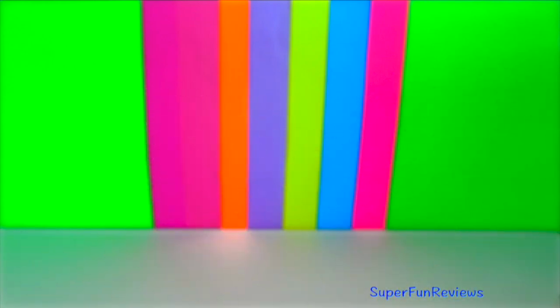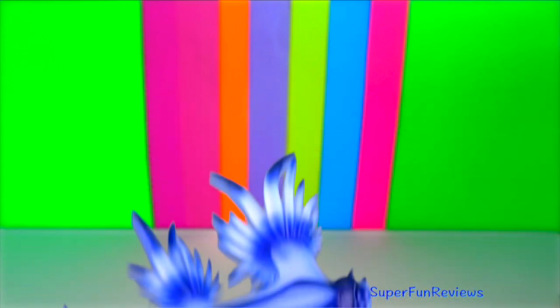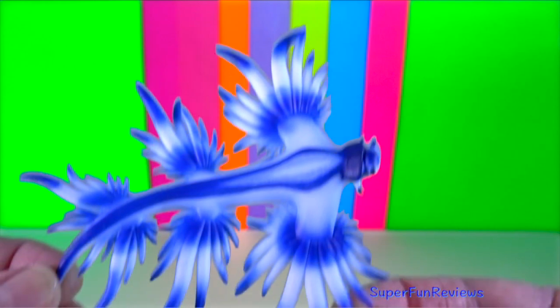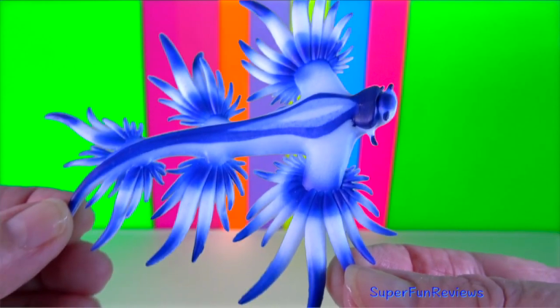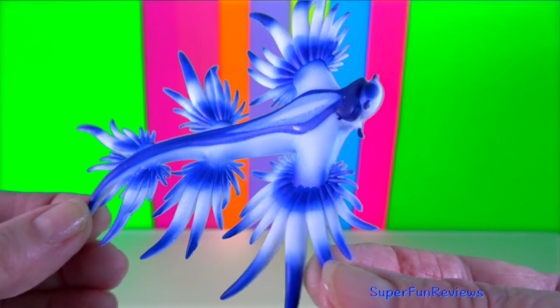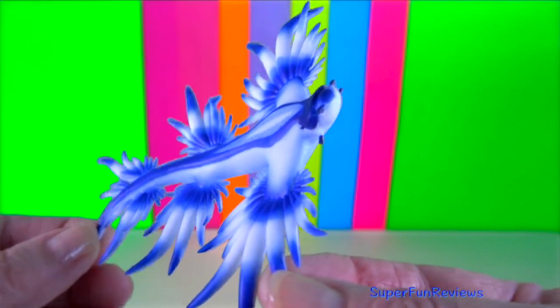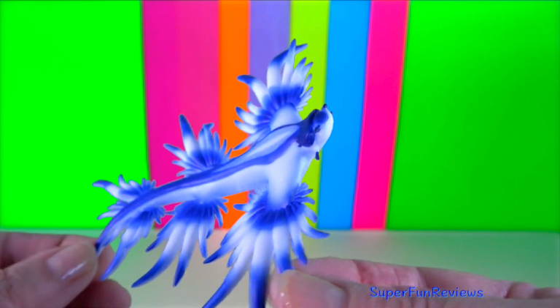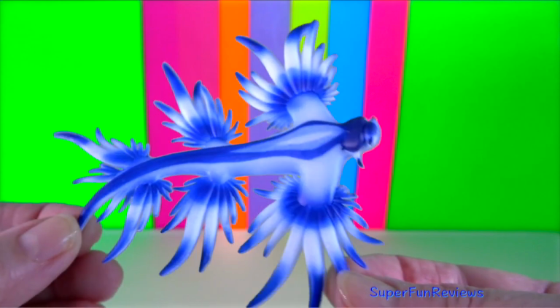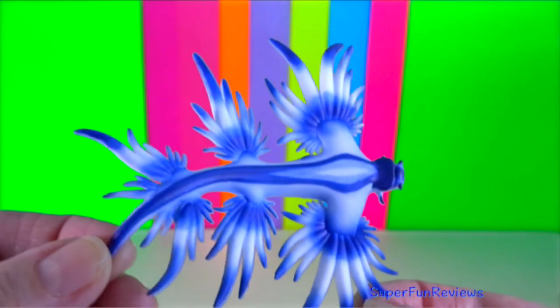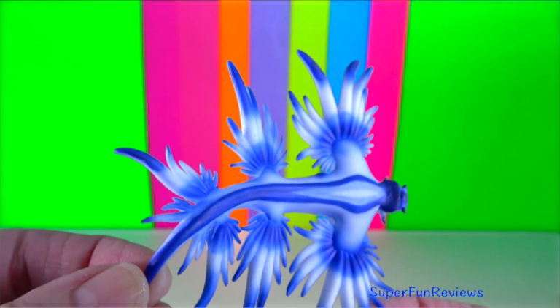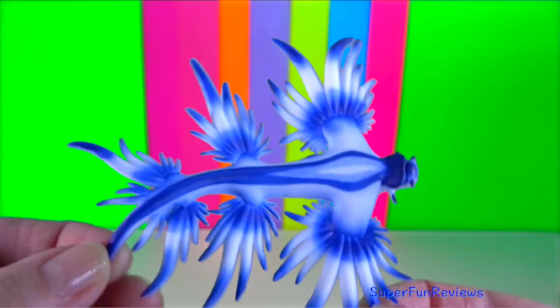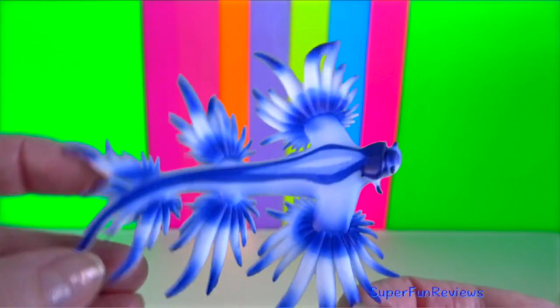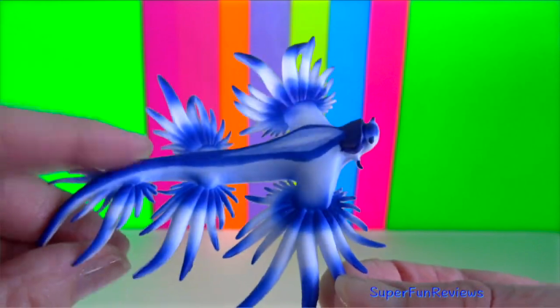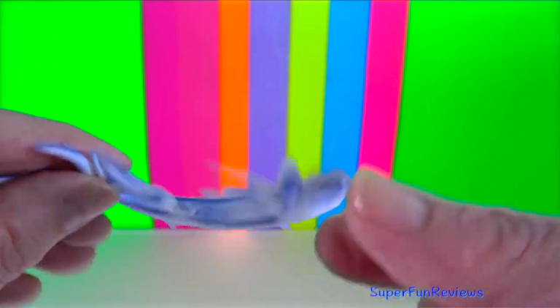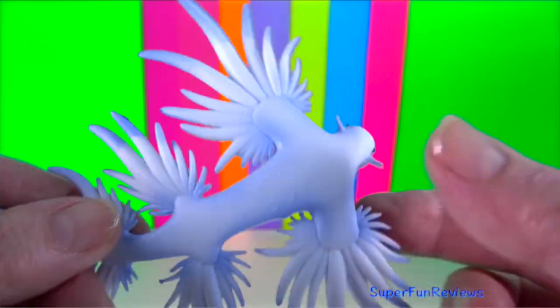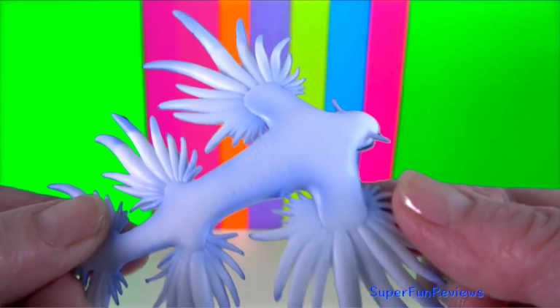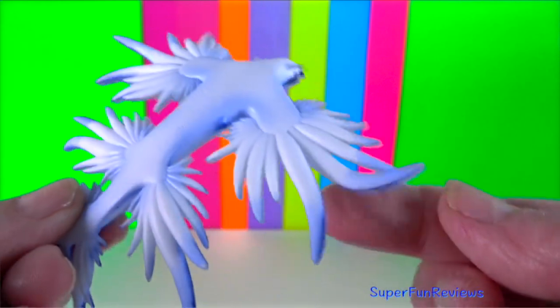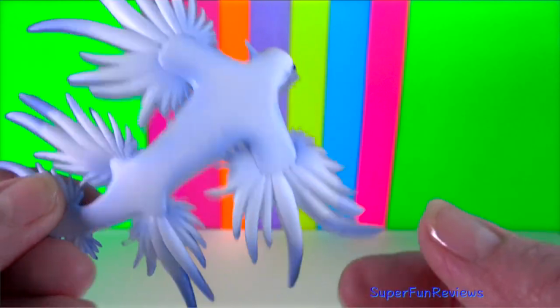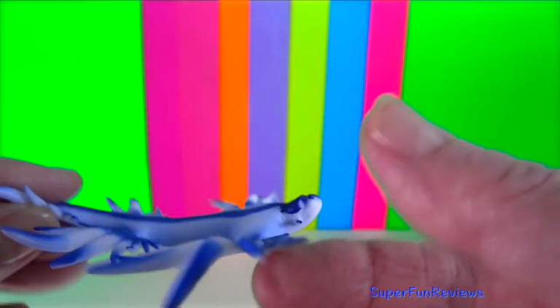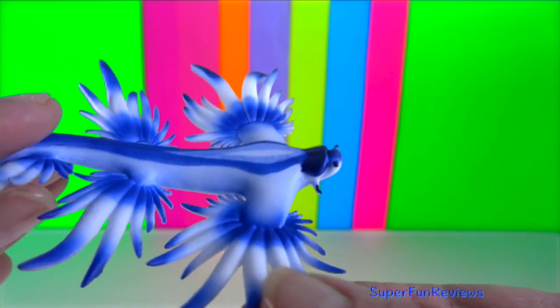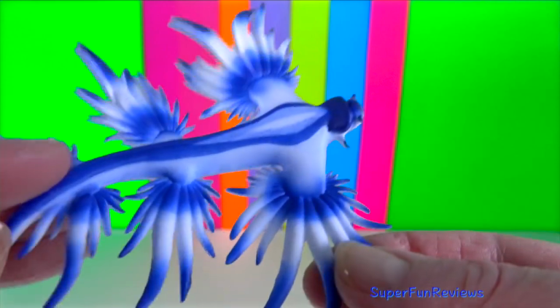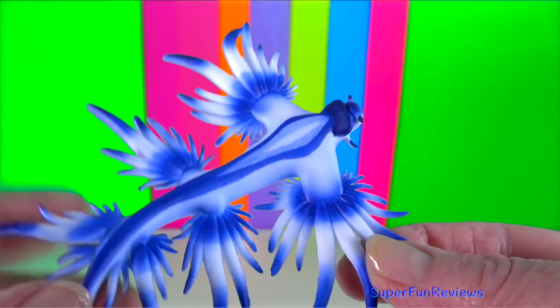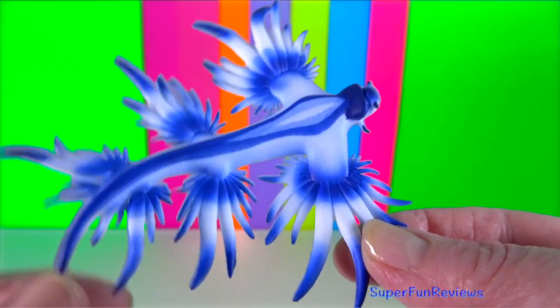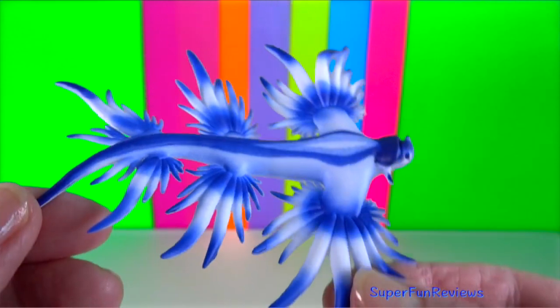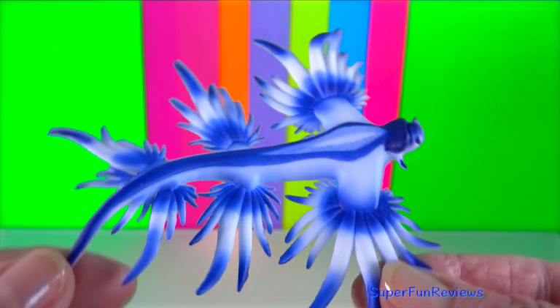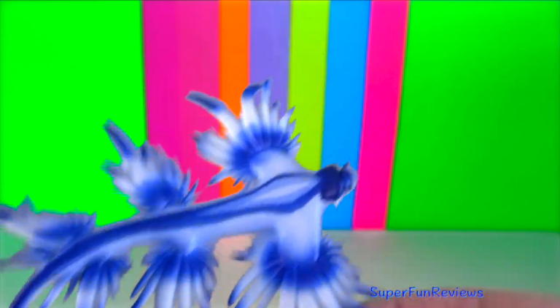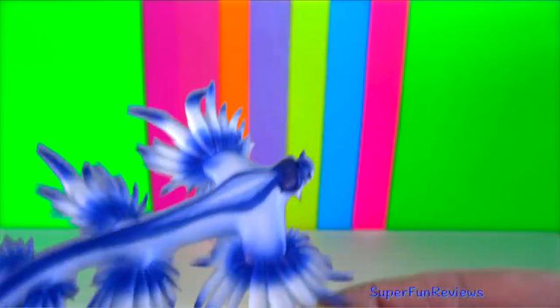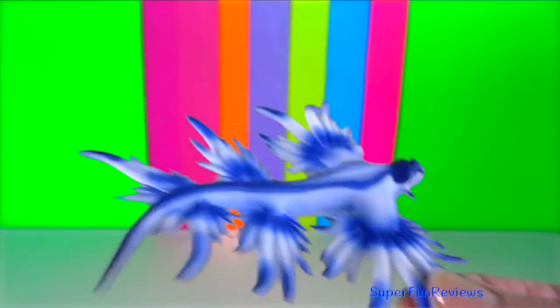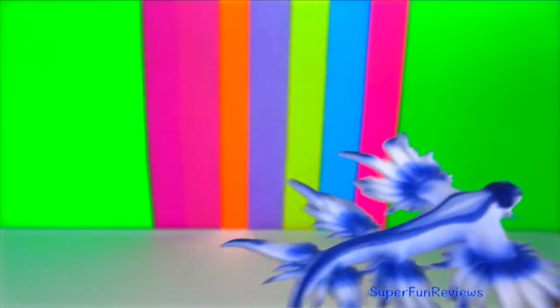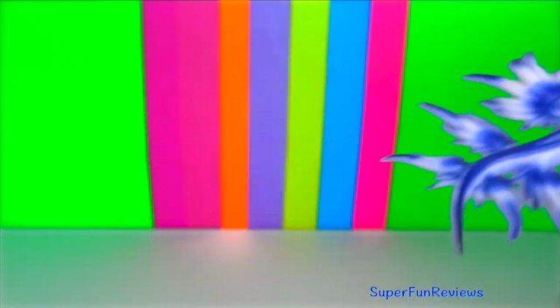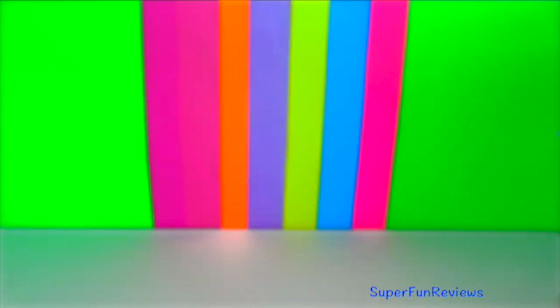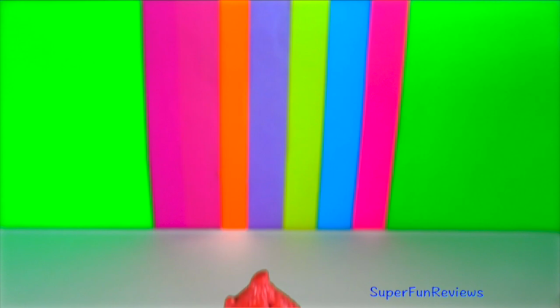Blue sea dragon swallows air bubbles that allow it to float on the ocean surface upside down. So the interesting blue and white colour is actually the bottom side of the blue dragon.